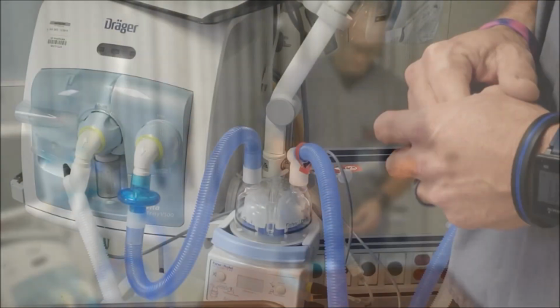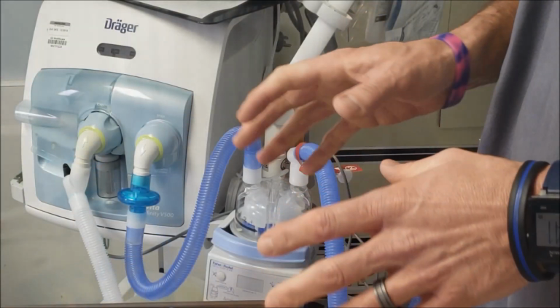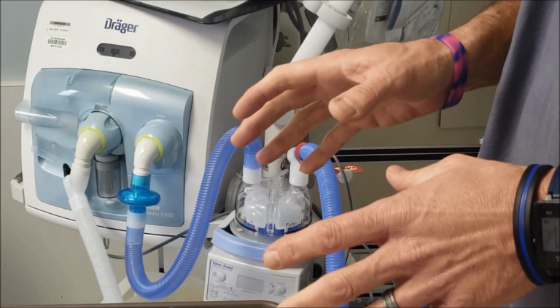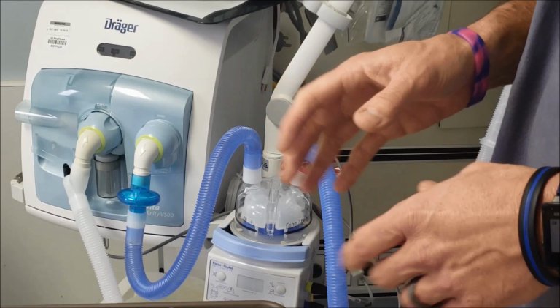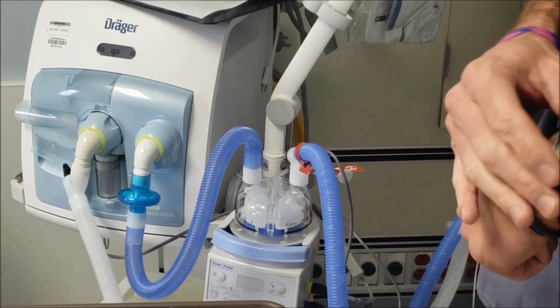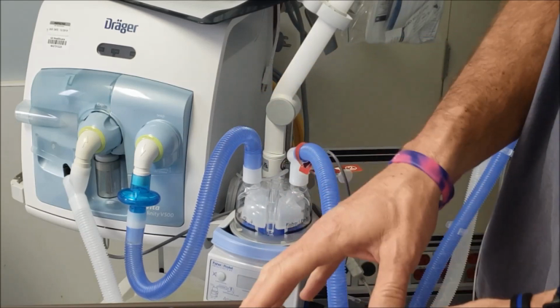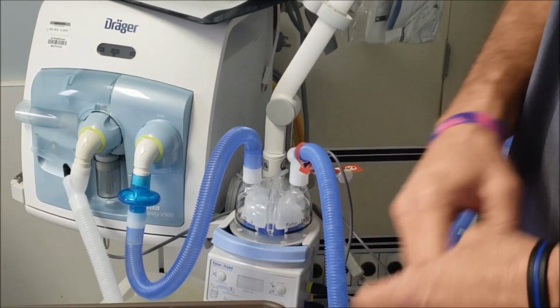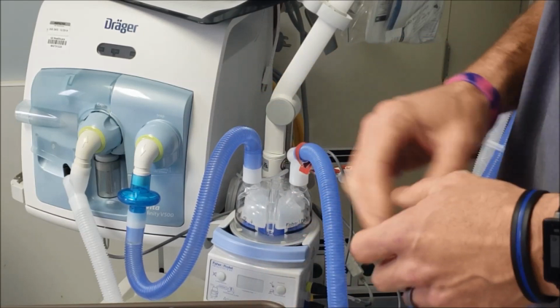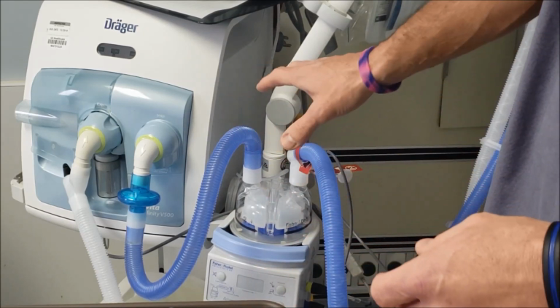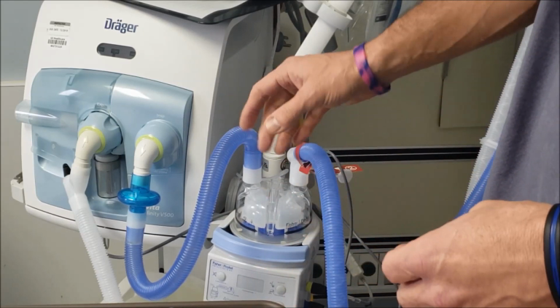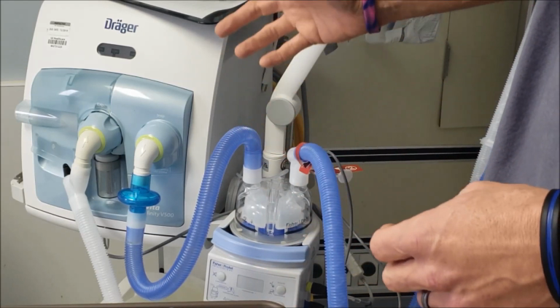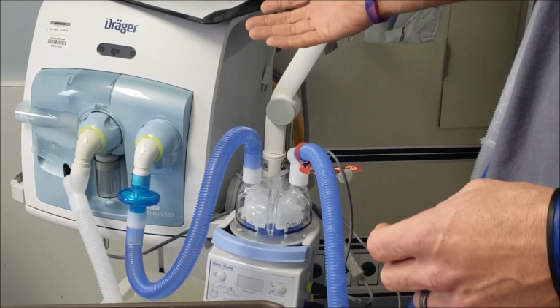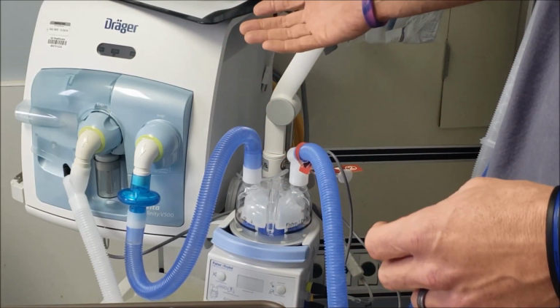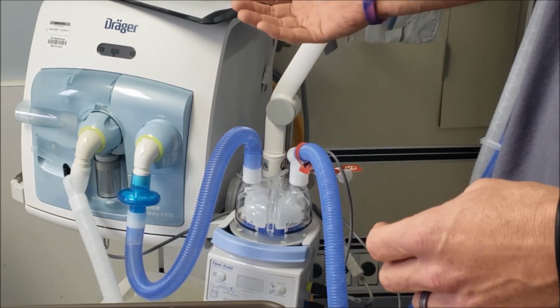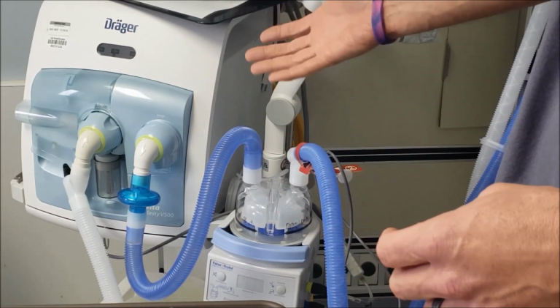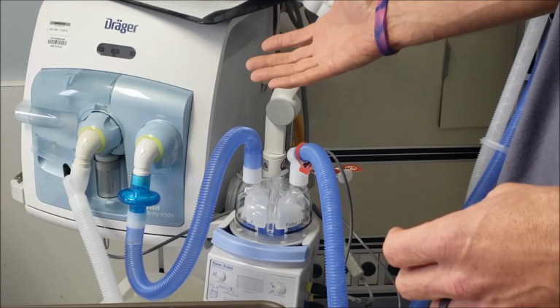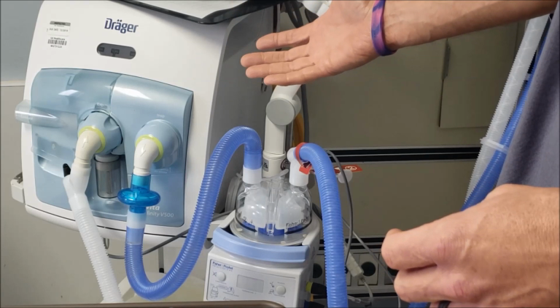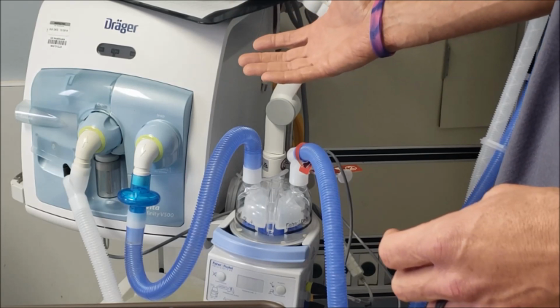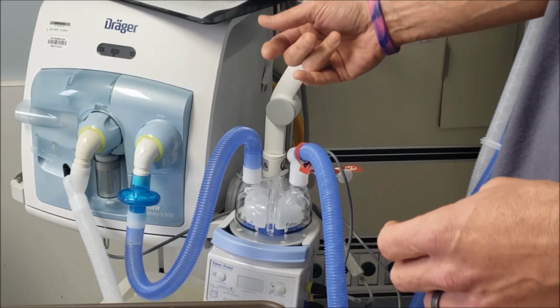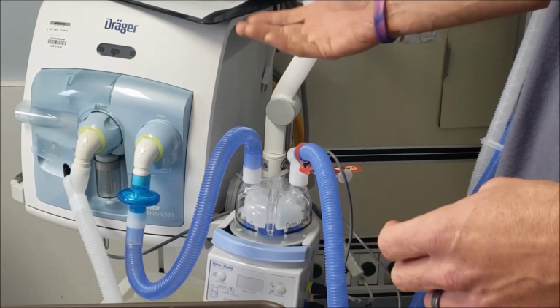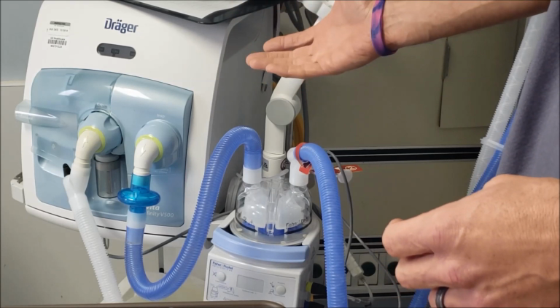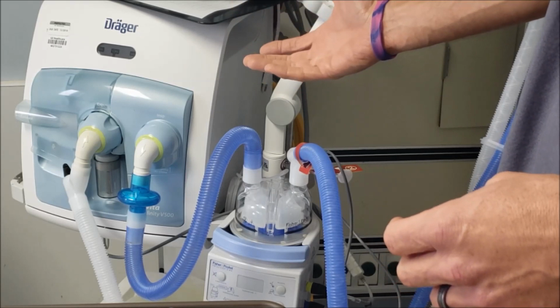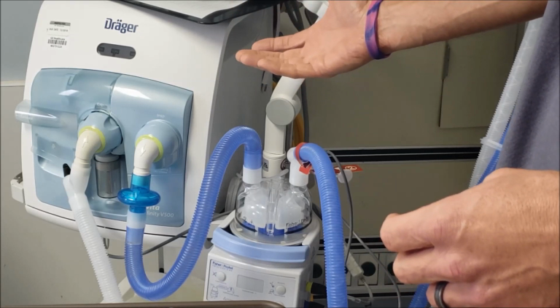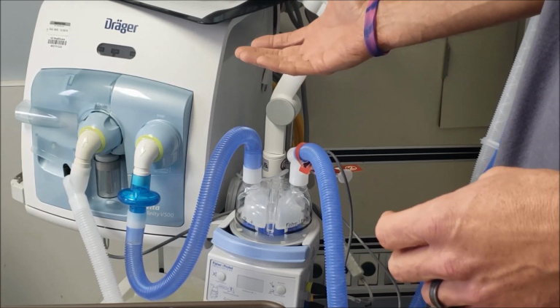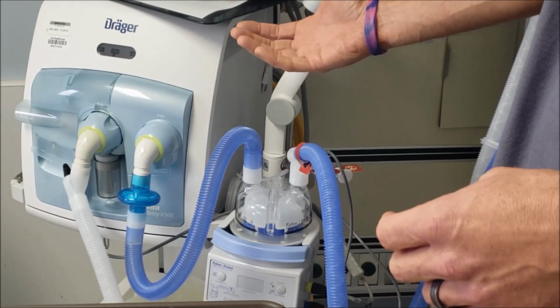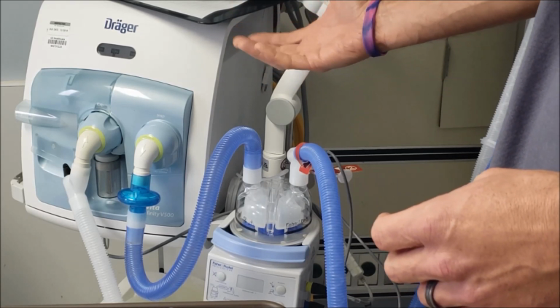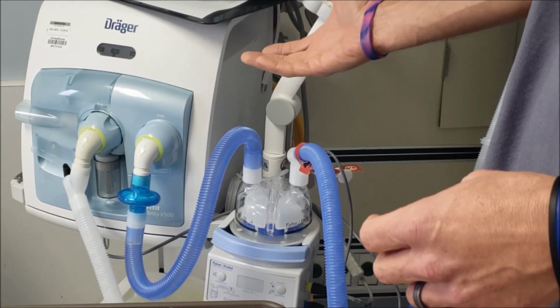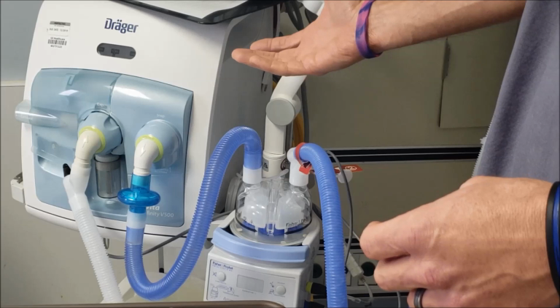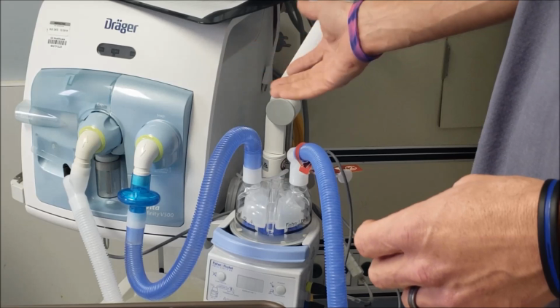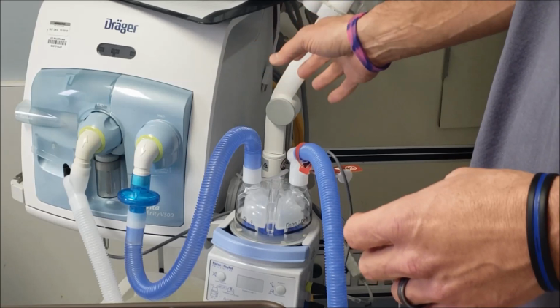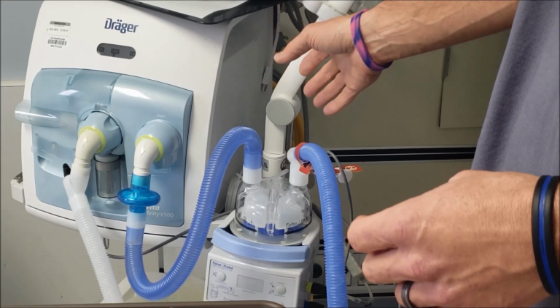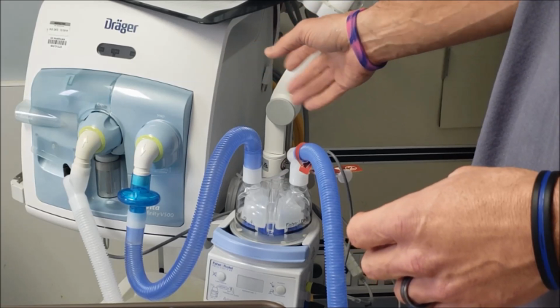Now we're going to connect our actual pieces to the ventilator. It doesn't matter really what ventilator you use, or whether you're hooking this up to an adult vent or to a neo vent. All the connections to this are the same.